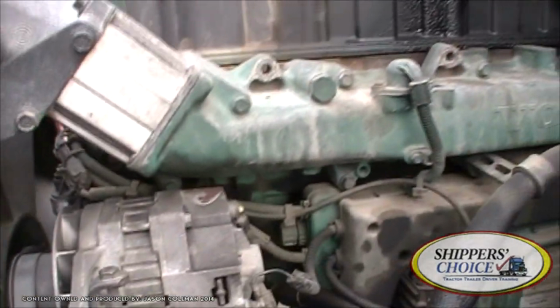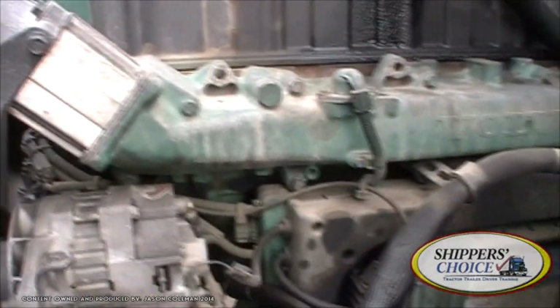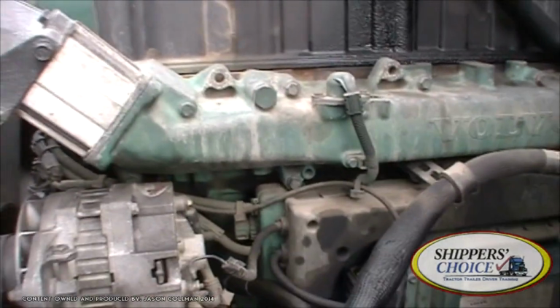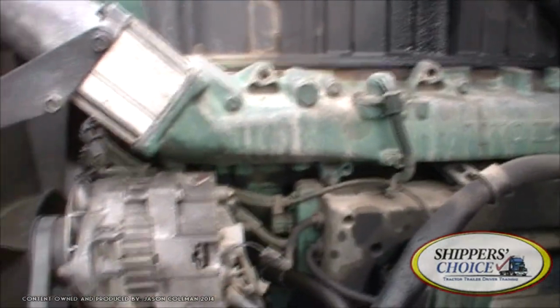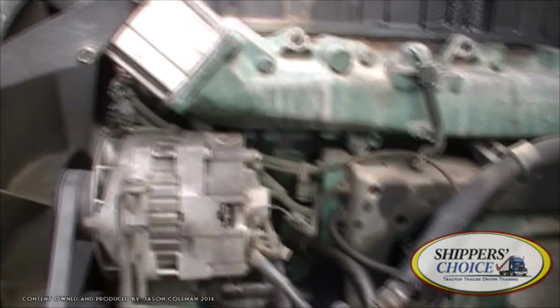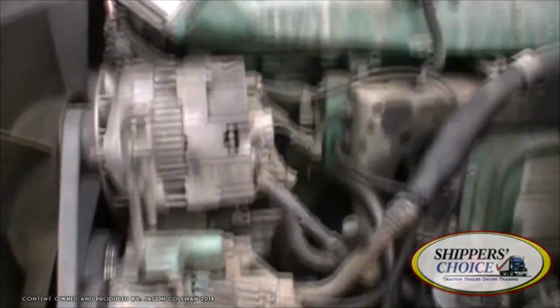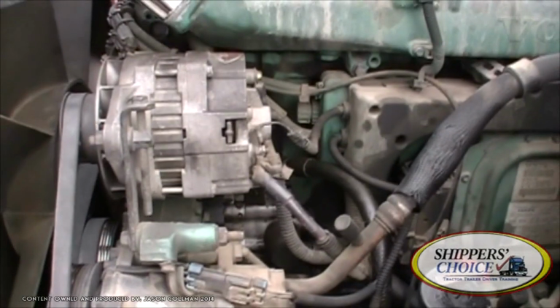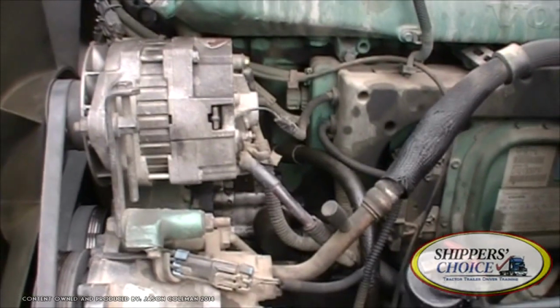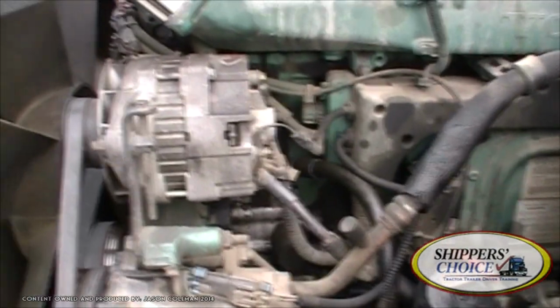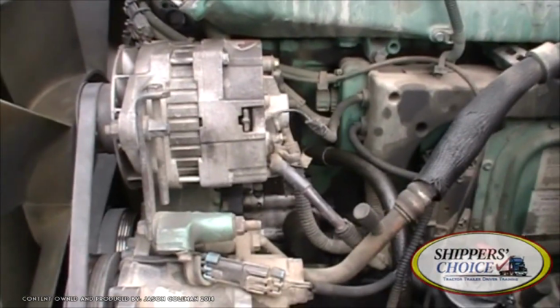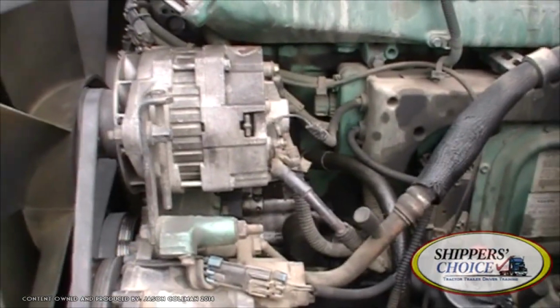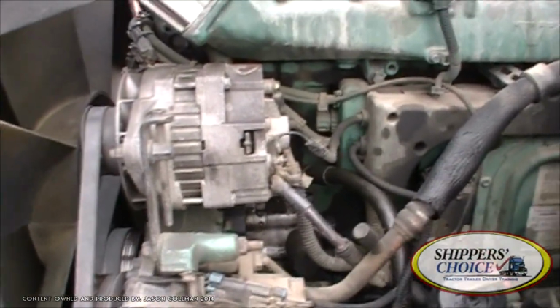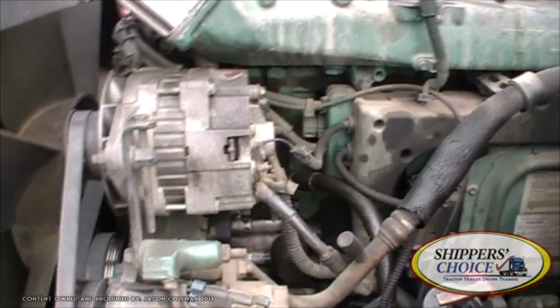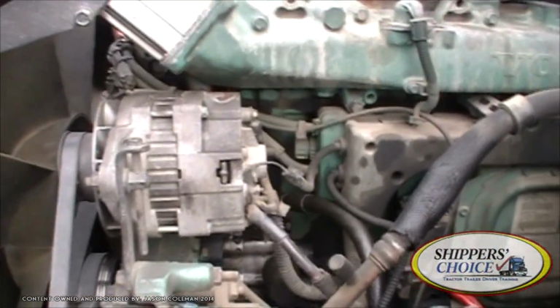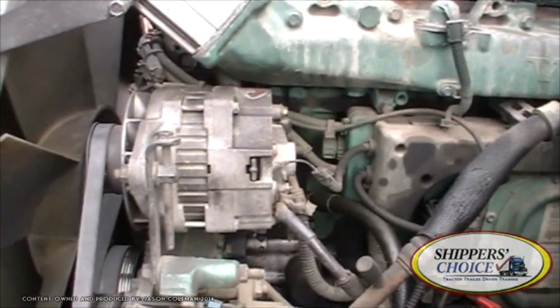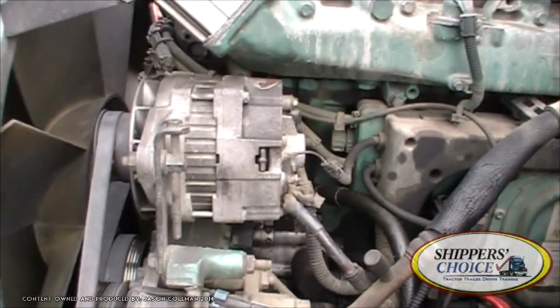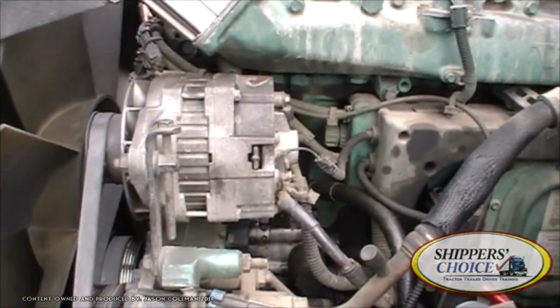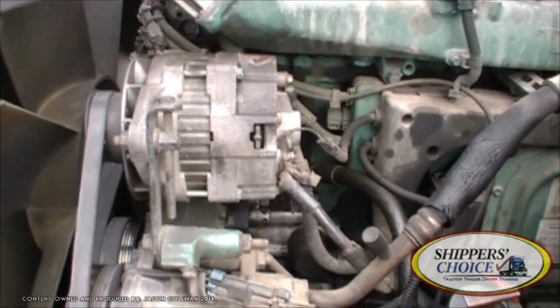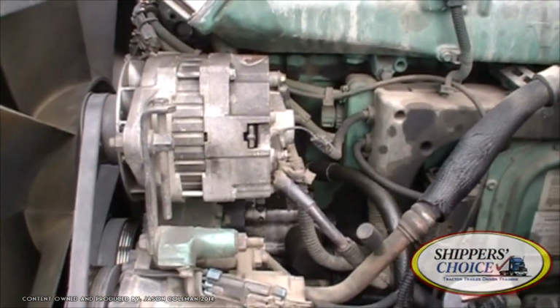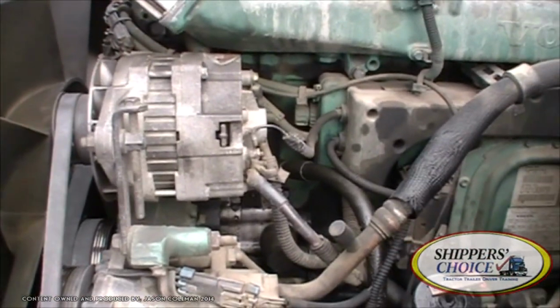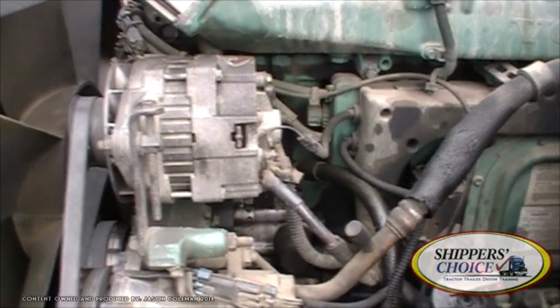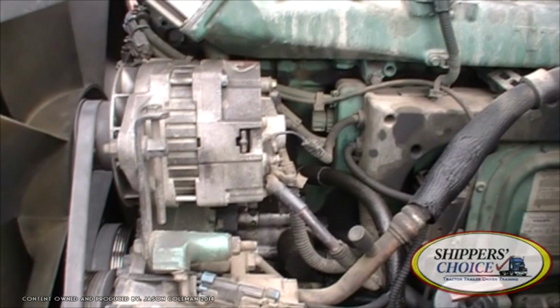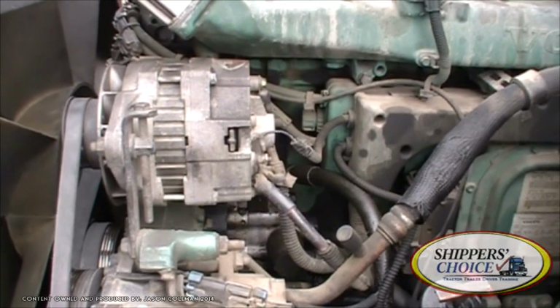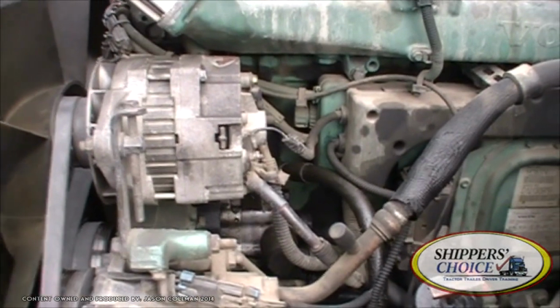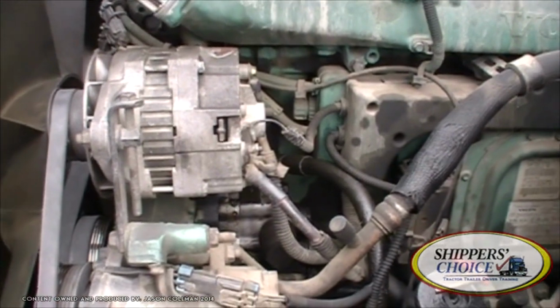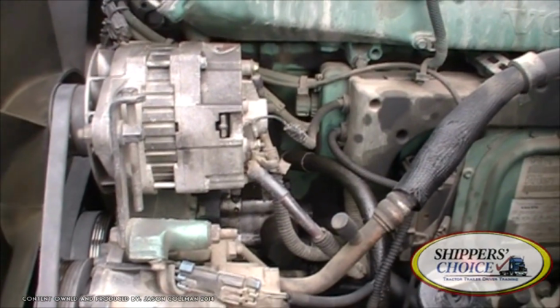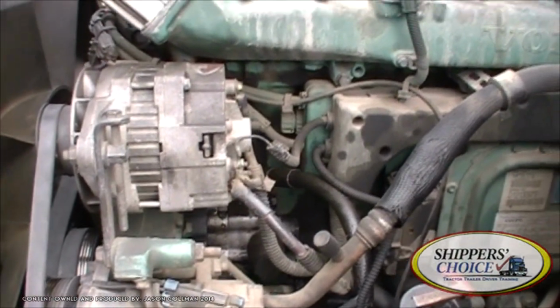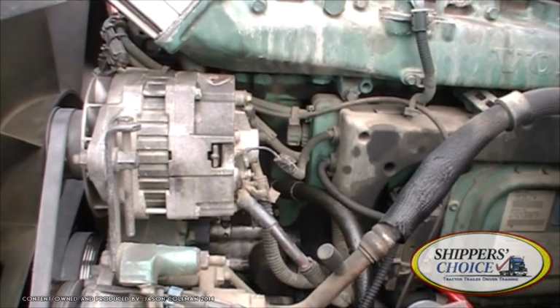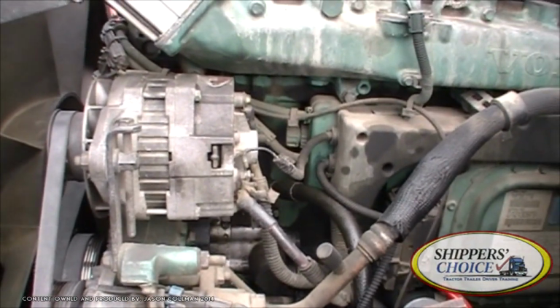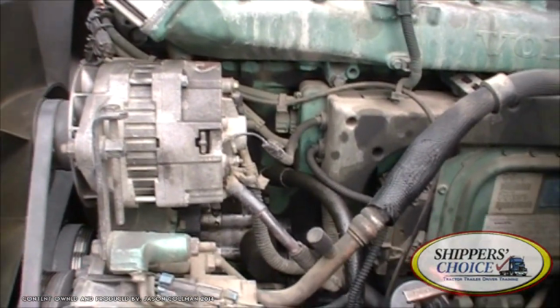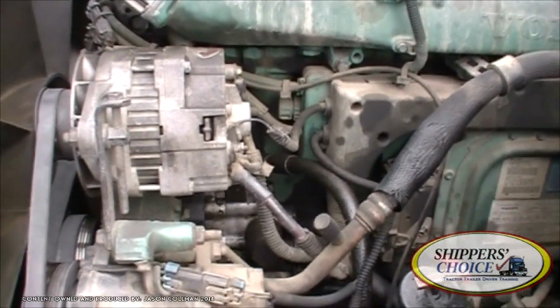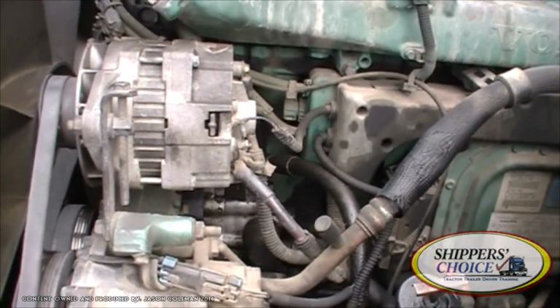That's about all we can do on the driver's side. Now we're going to walk over to the passenger side of the truck and work our way in from there.